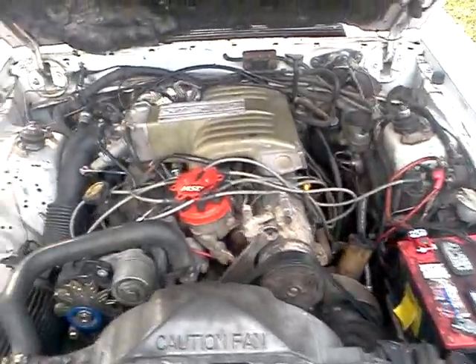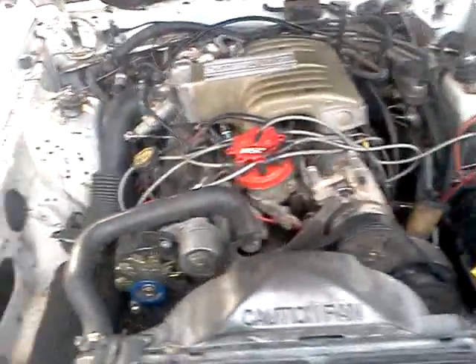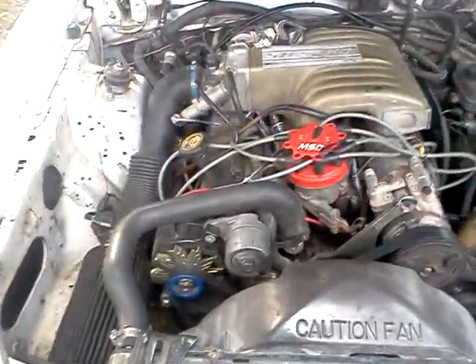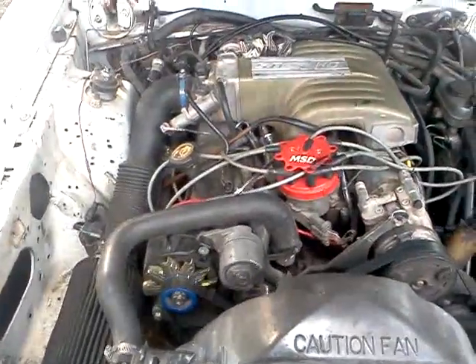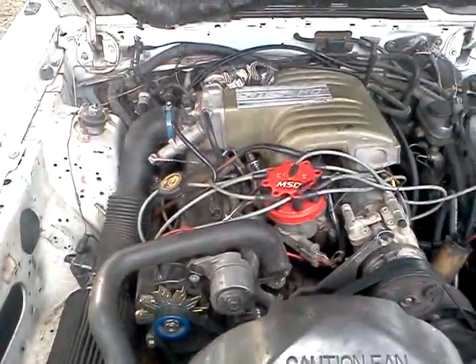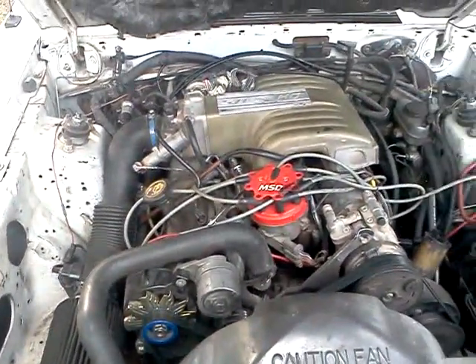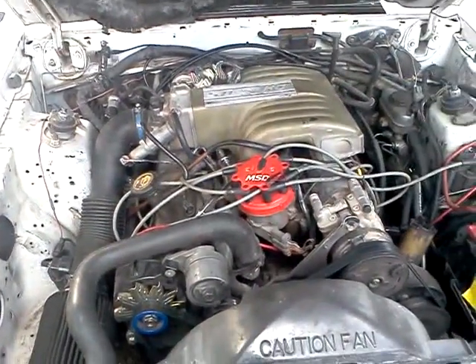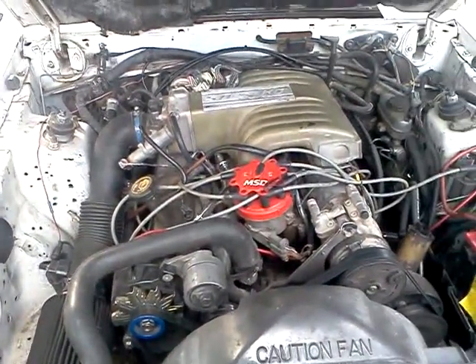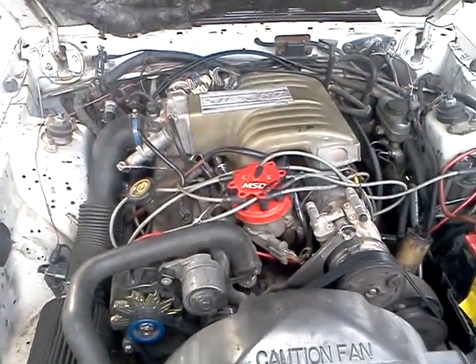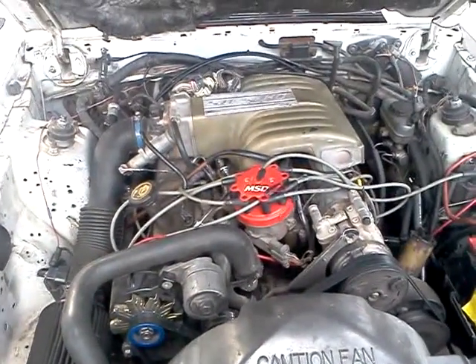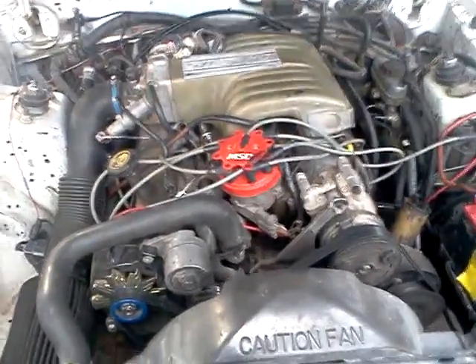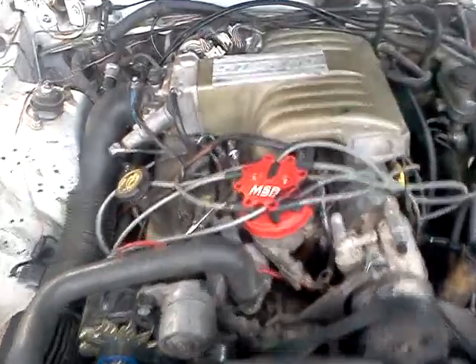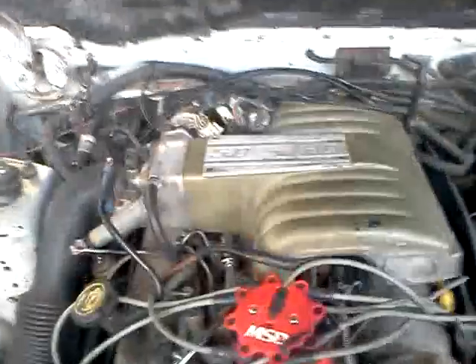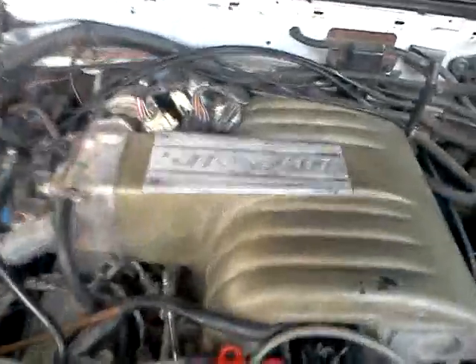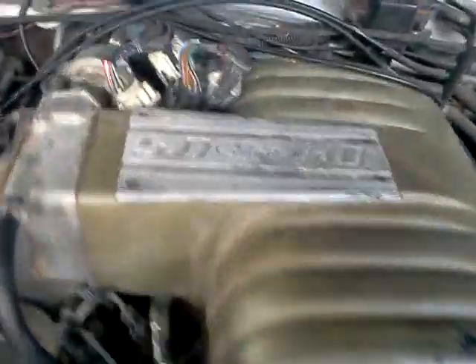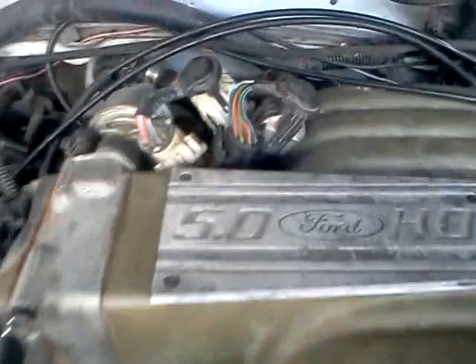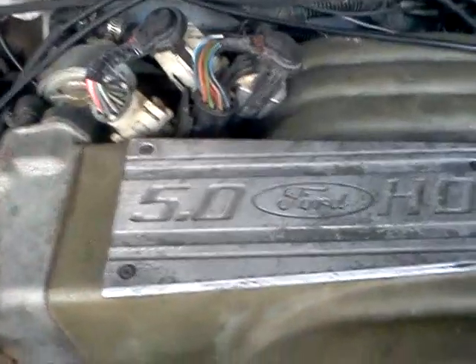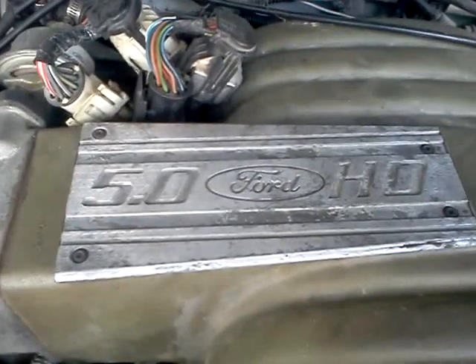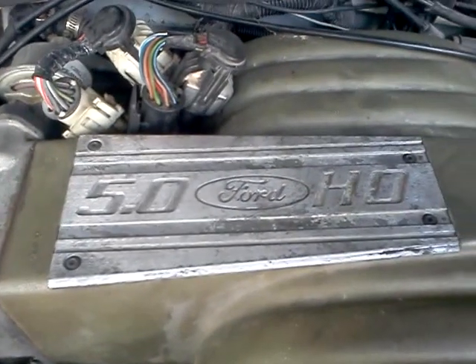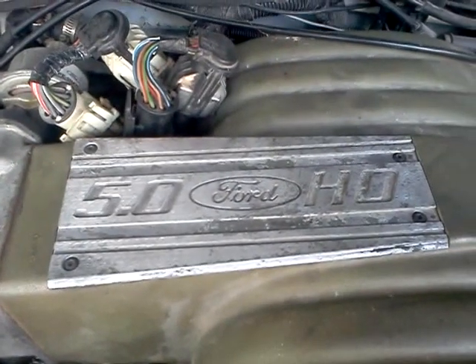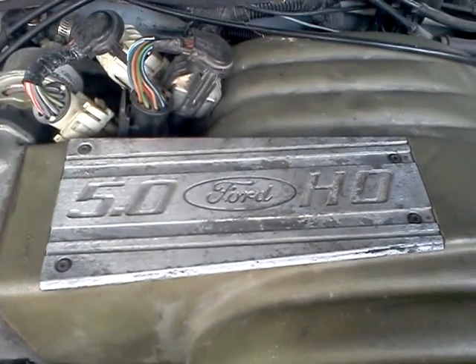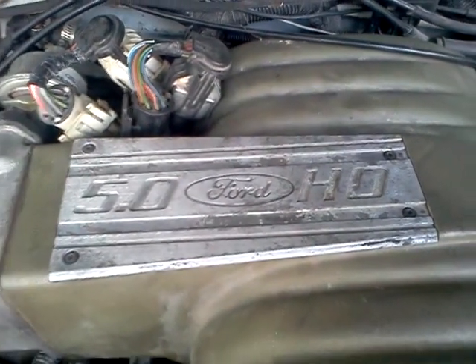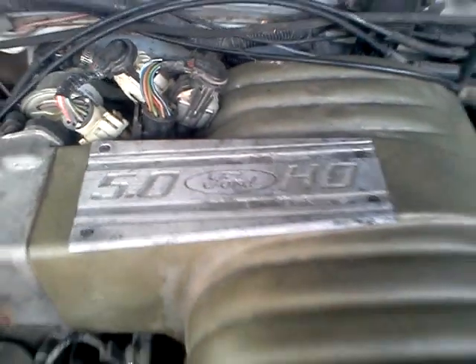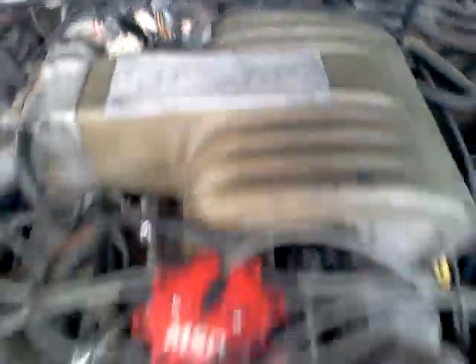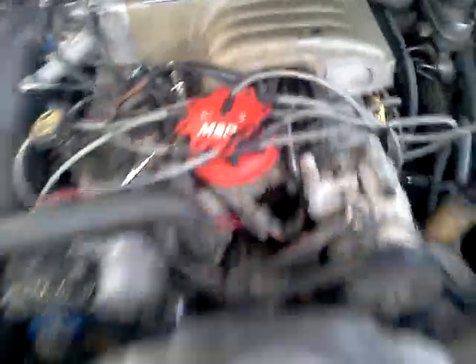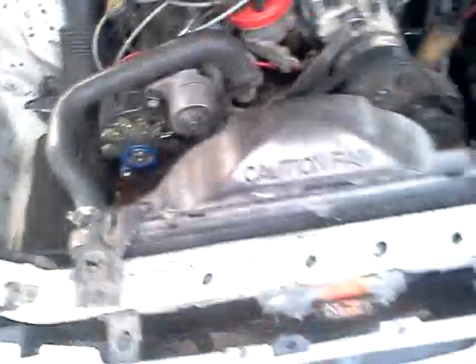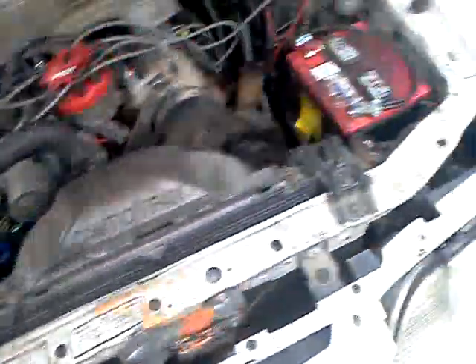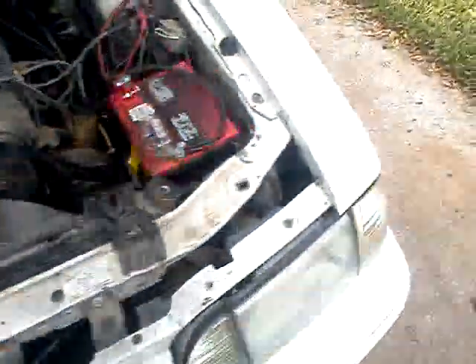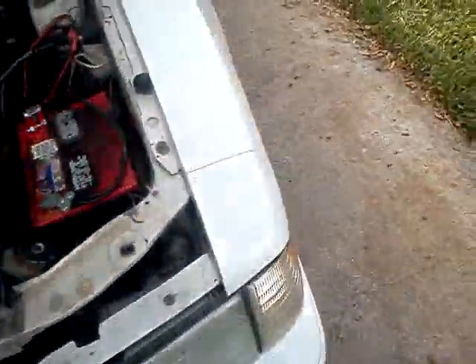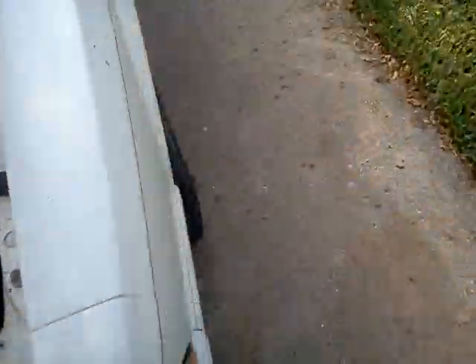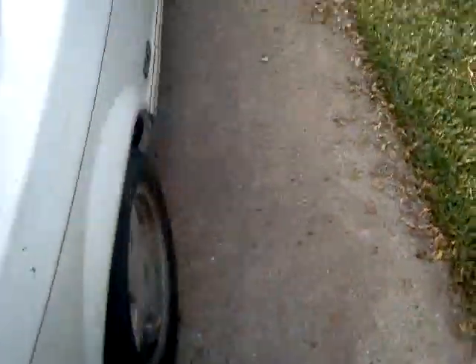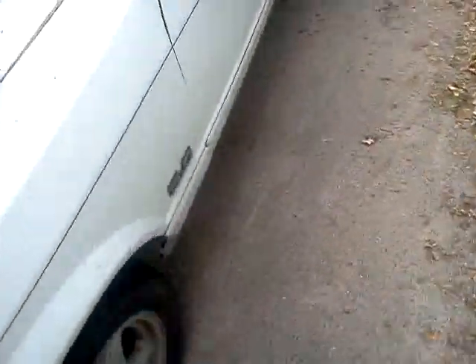Like I said, this used to be a 4-cylinder, now it's 5.0 HO — you can see it right there, 5.0 HO. Let's start it up and see what it sounds like.